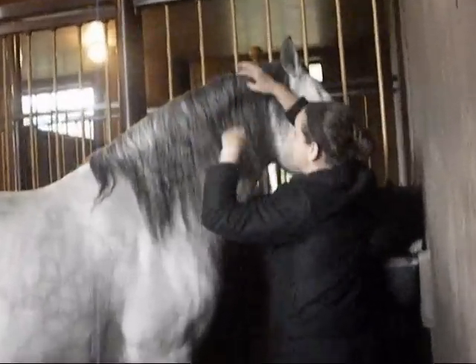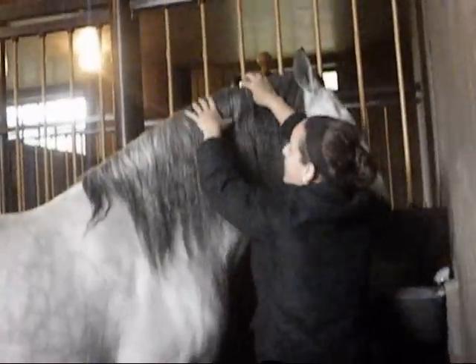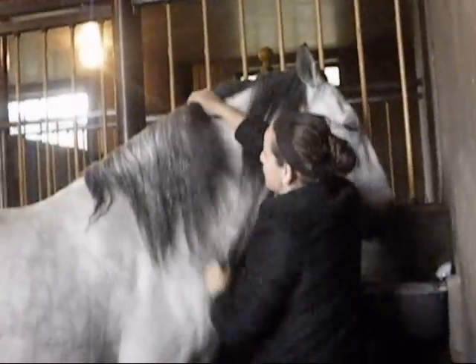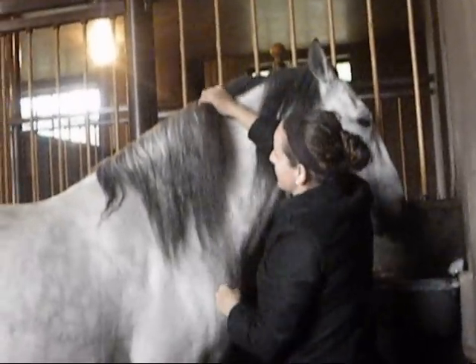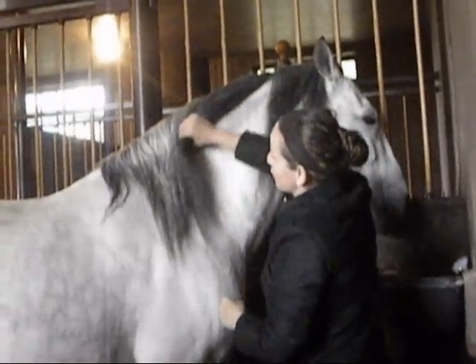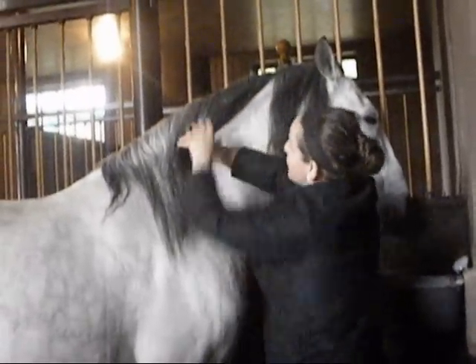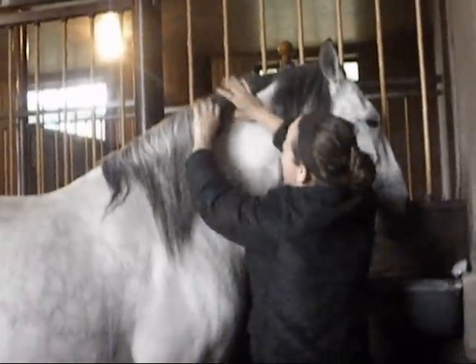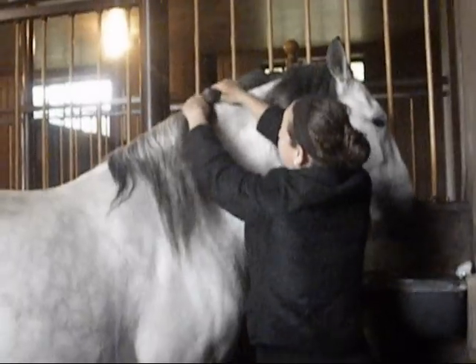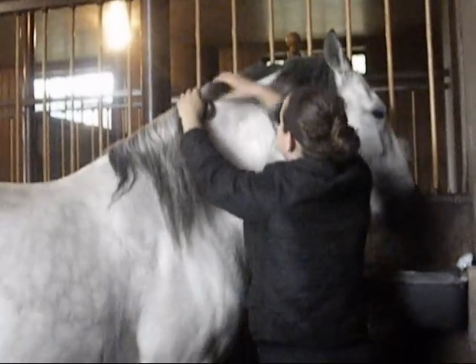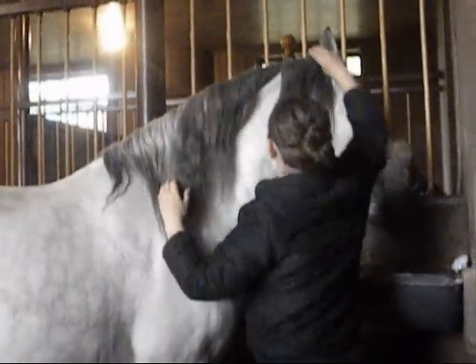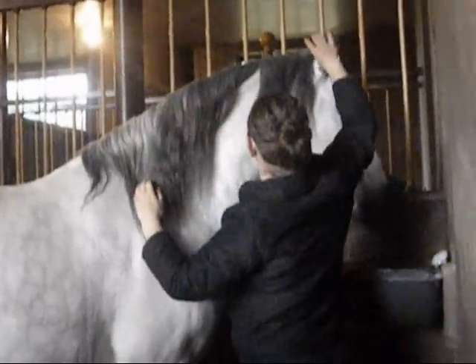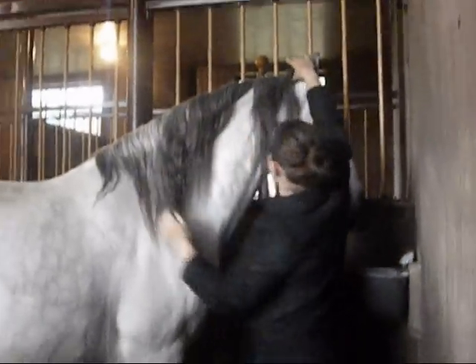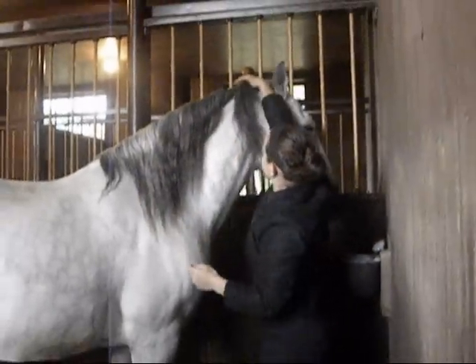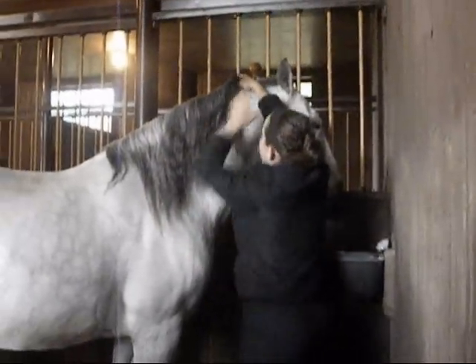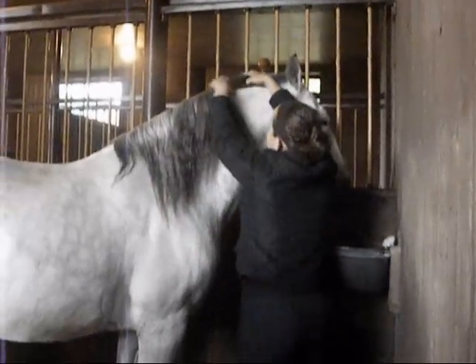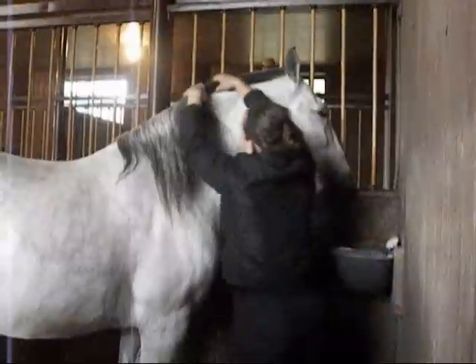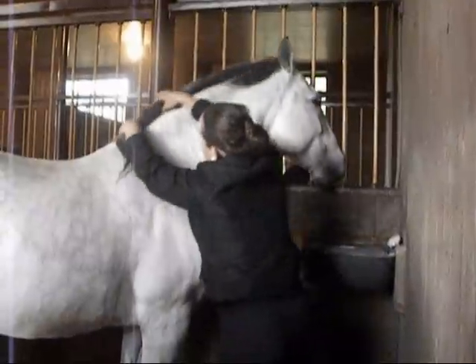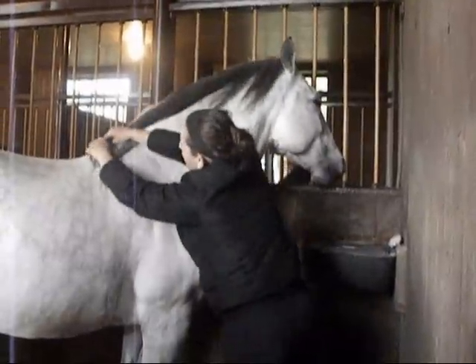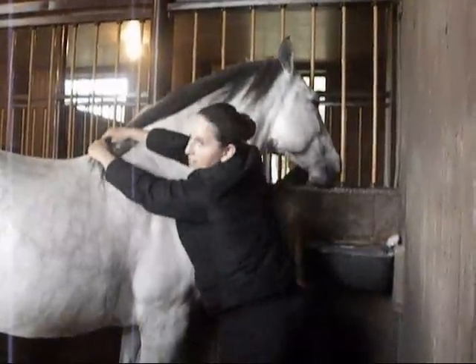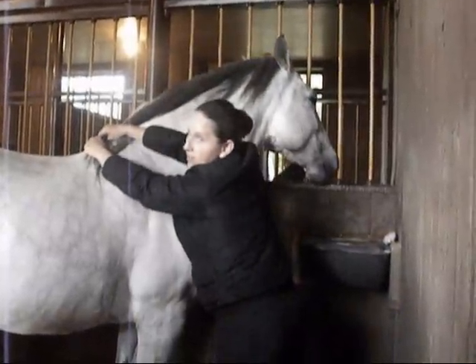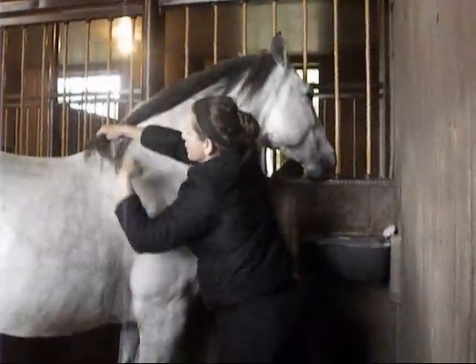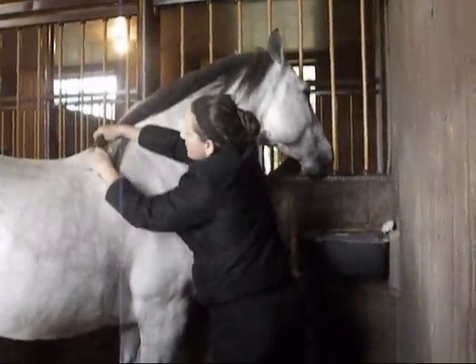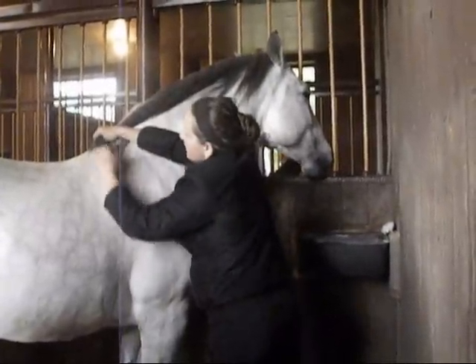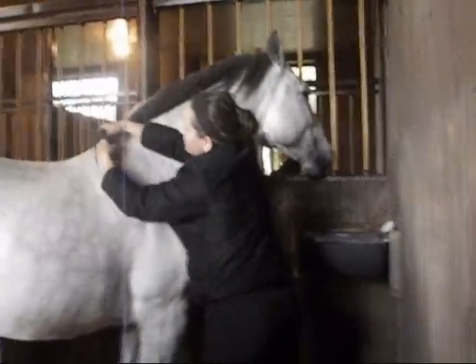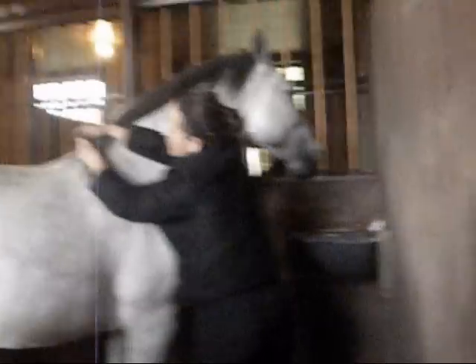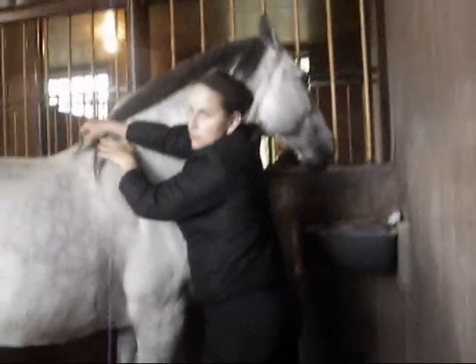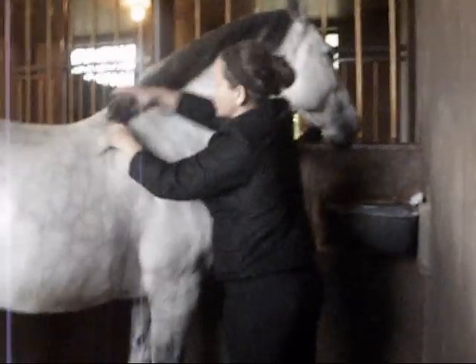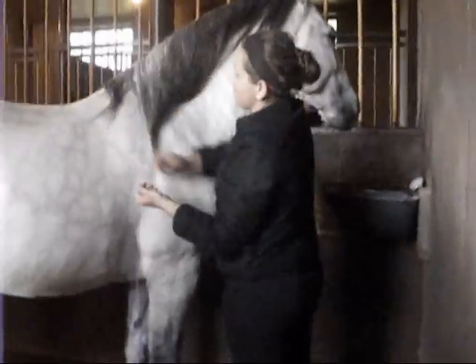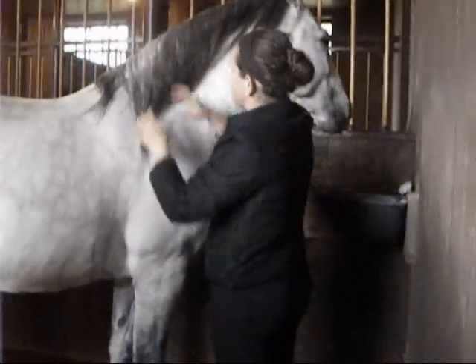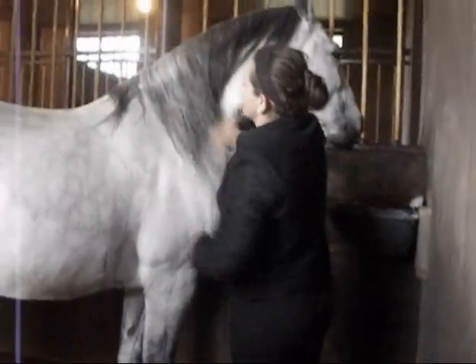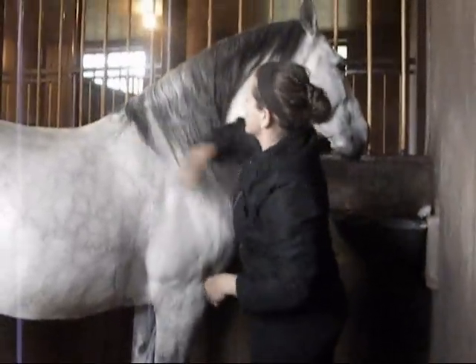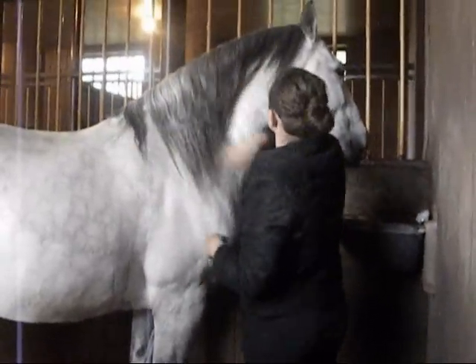You'll keep doing it, and then you get to about here and it starts to drift down, and you start getting it tight. Because essentially a good braid will stay on top of the crest all the way to here. And then you can braid this down, and then we'll learn how to tuck it into a little ball. She has a perfect mane that starts to get thin here.